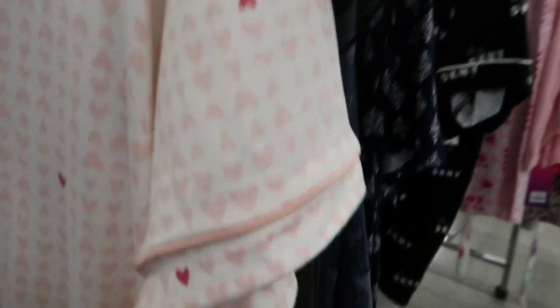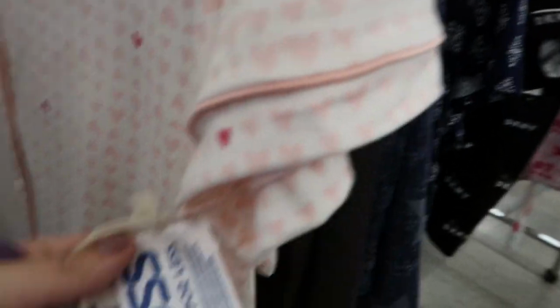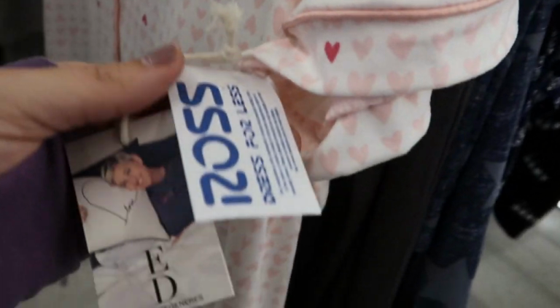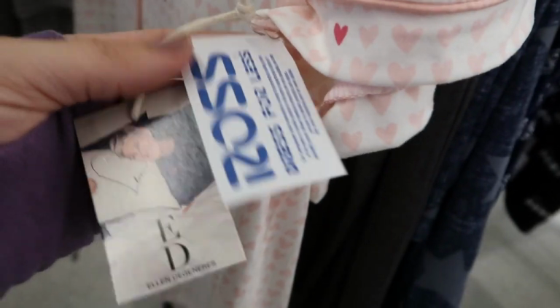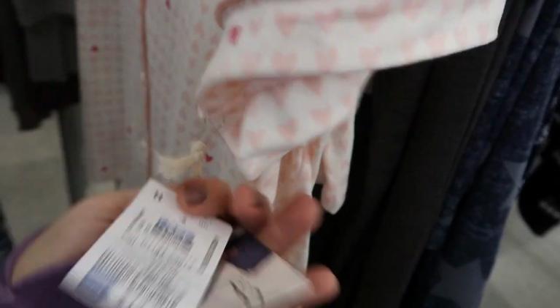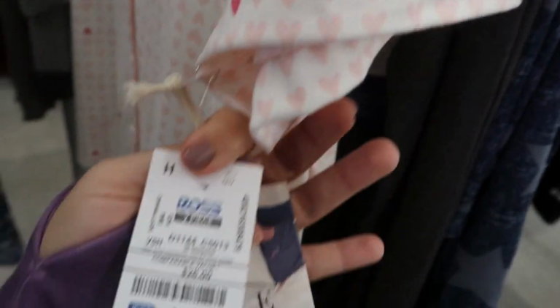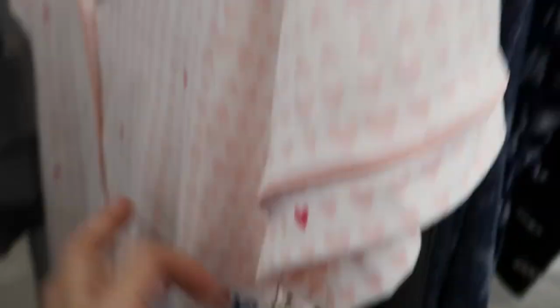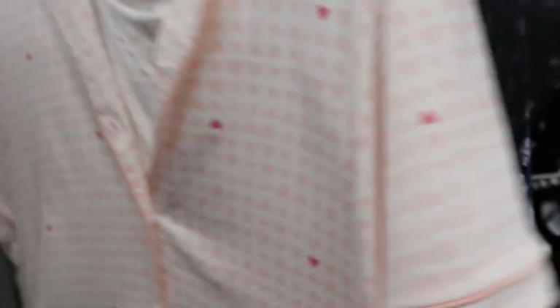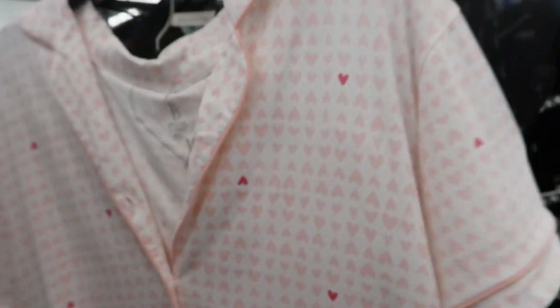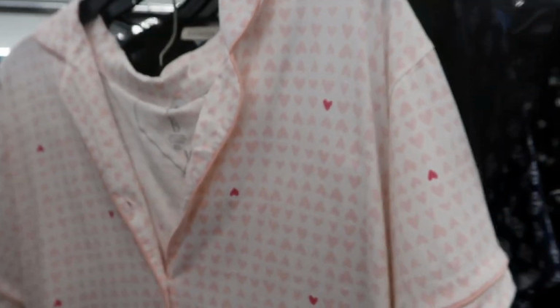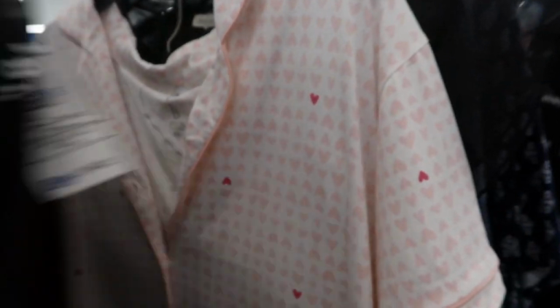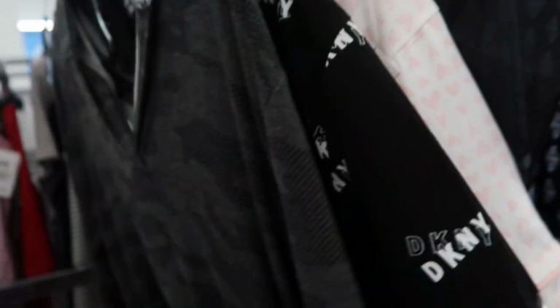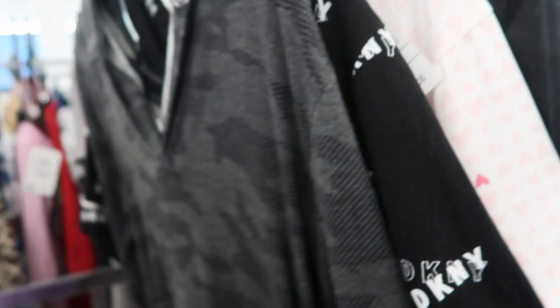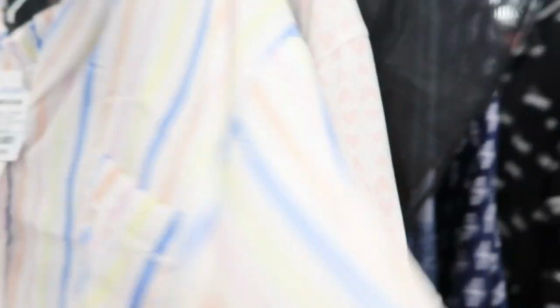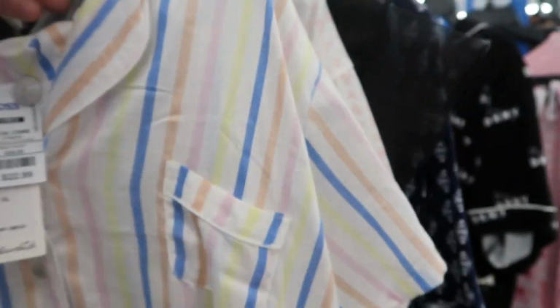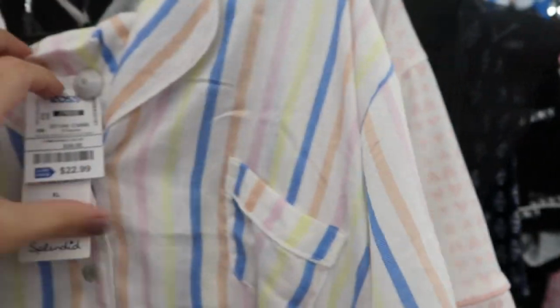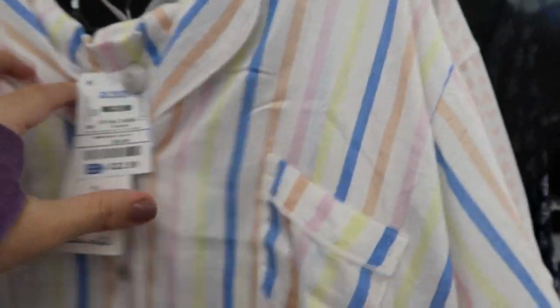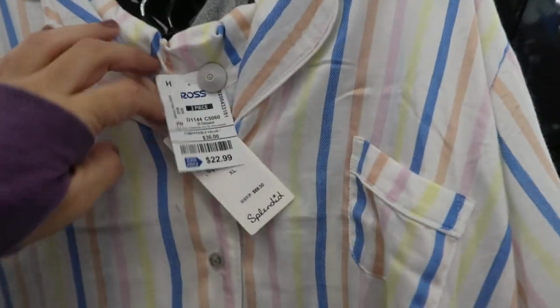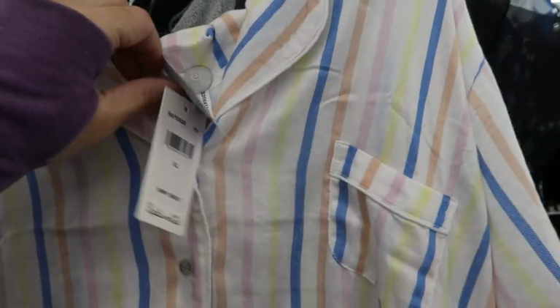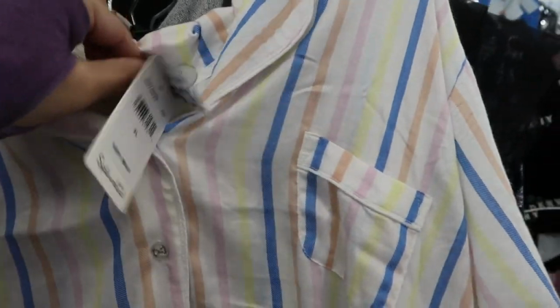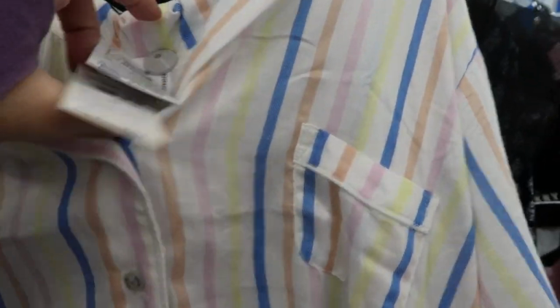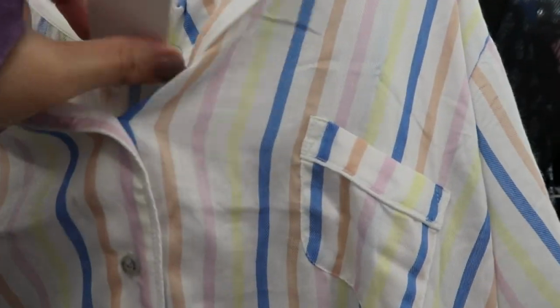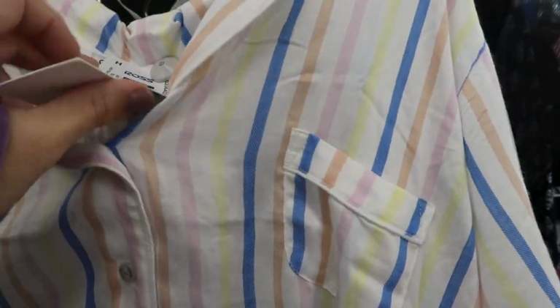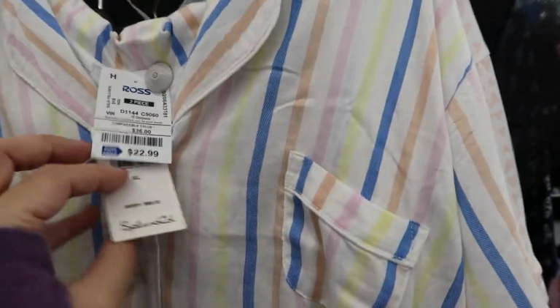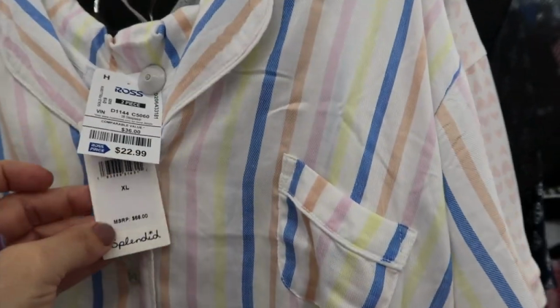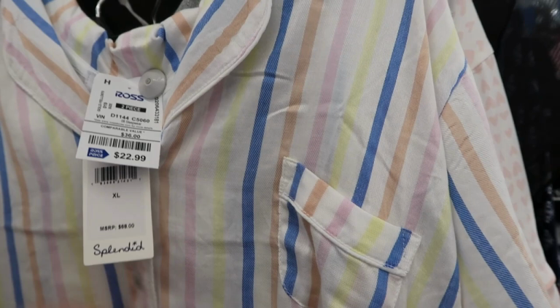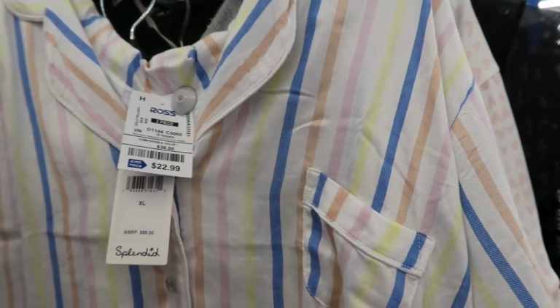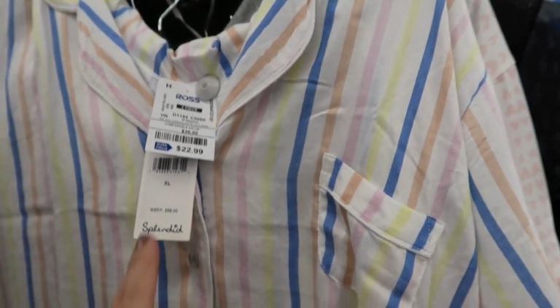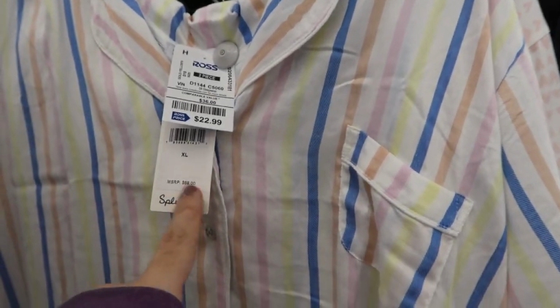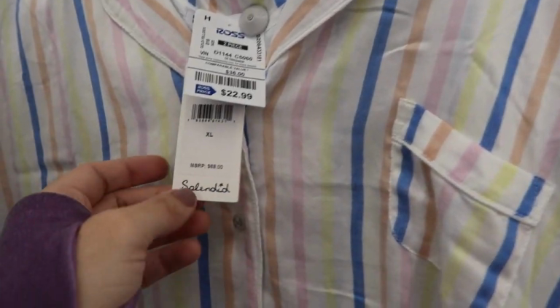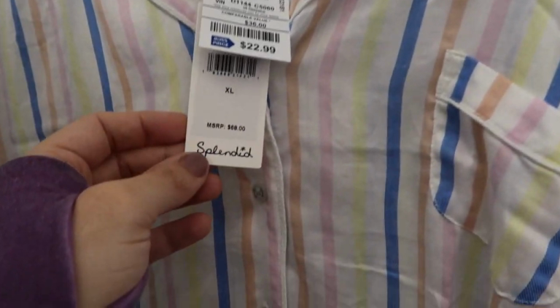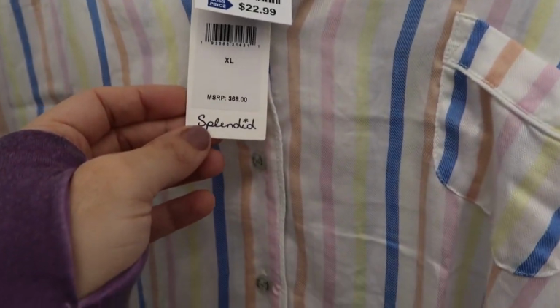This little Valentine's PJ set by - oh, Ellen DeGeneres! - $14.99. Splendid $22.99, retails for $68.